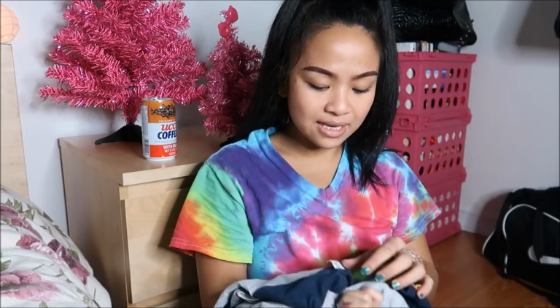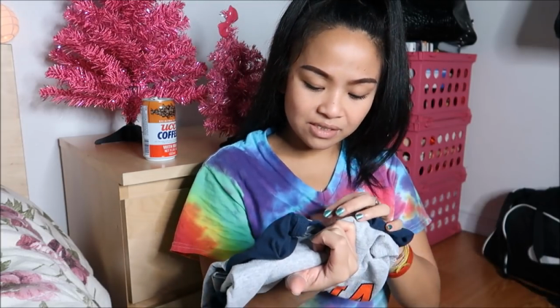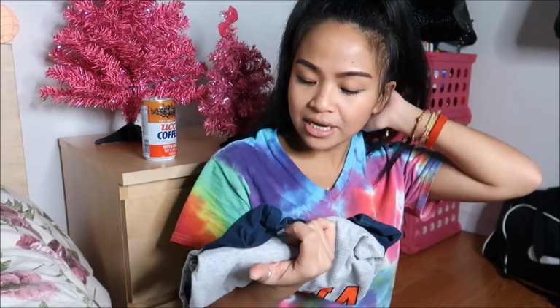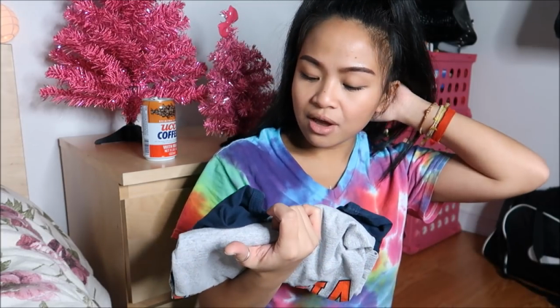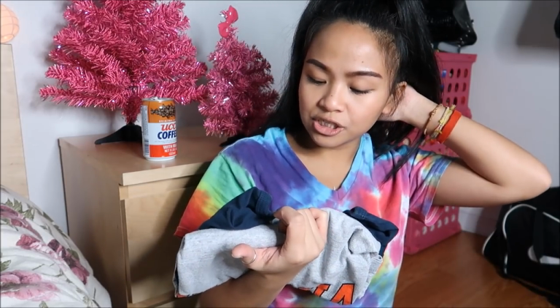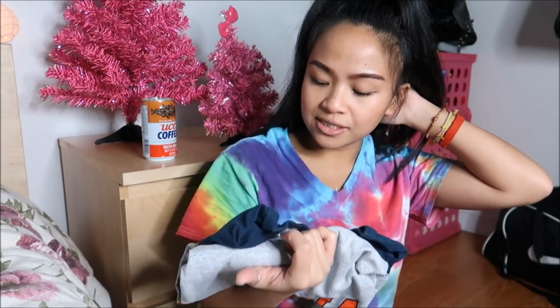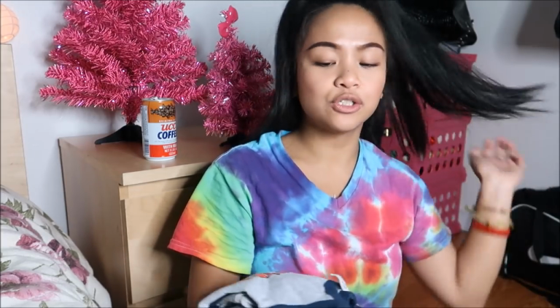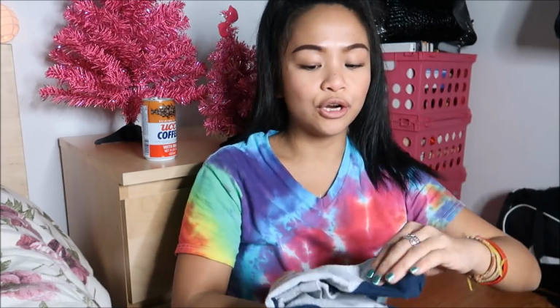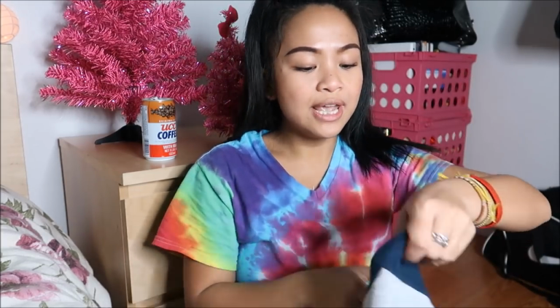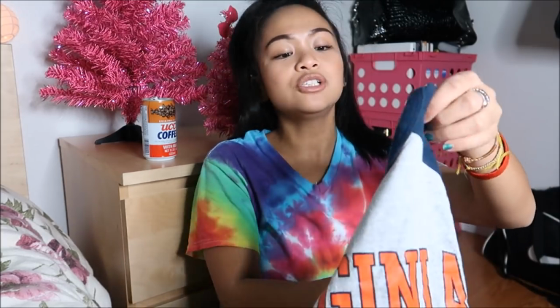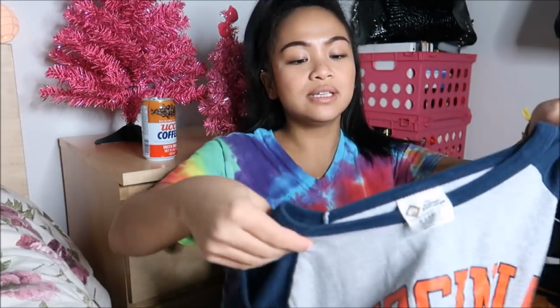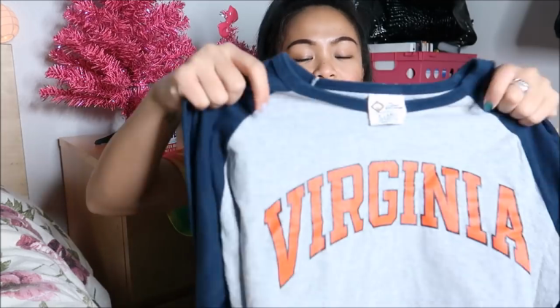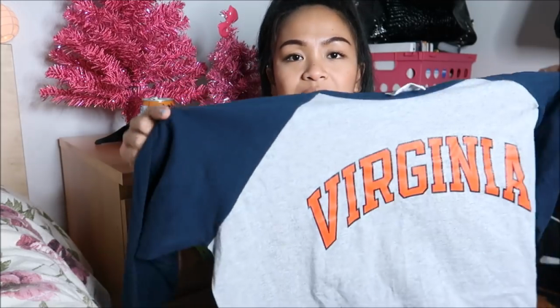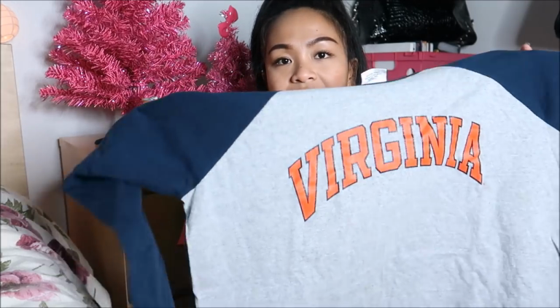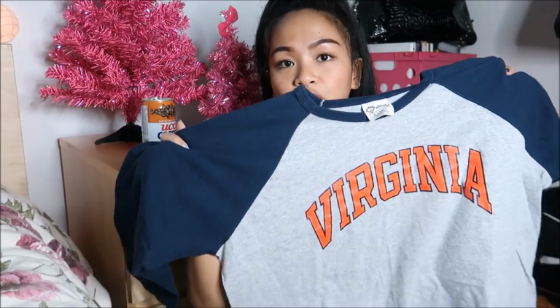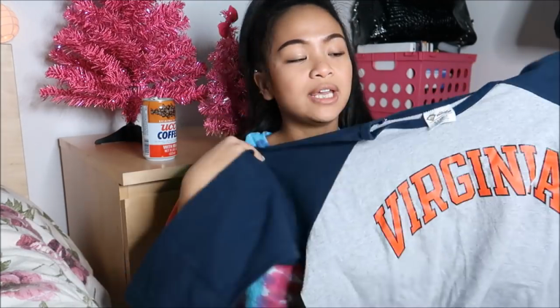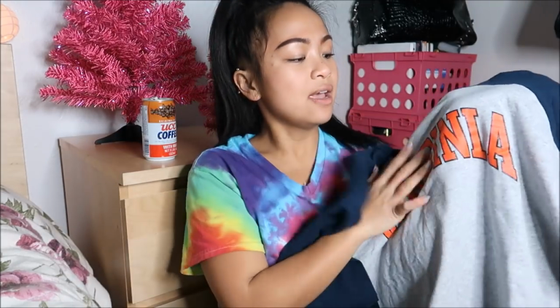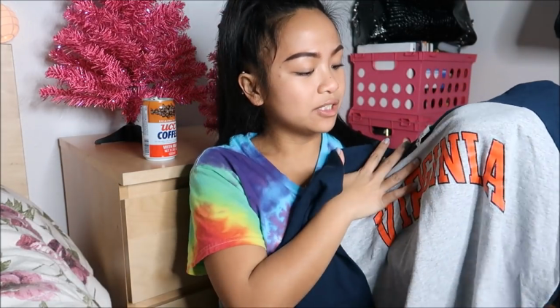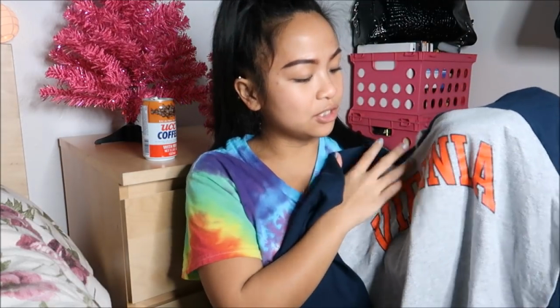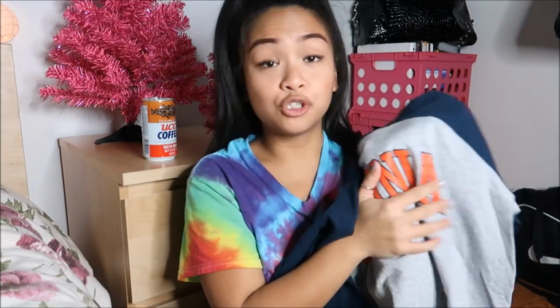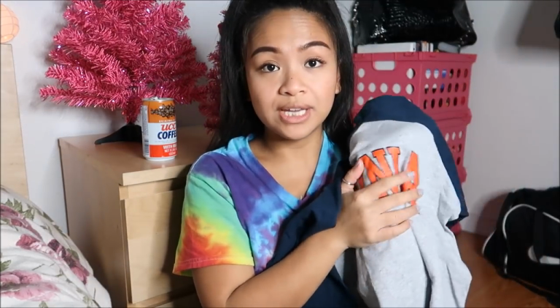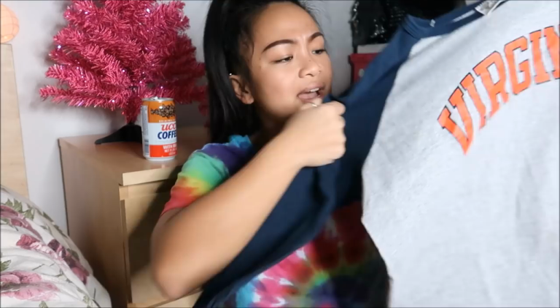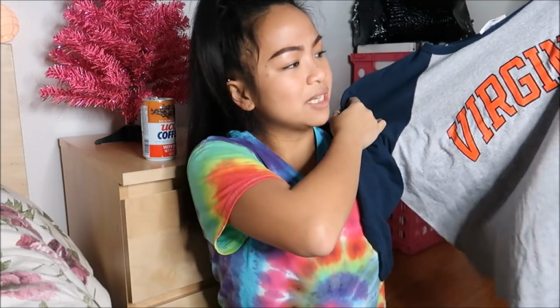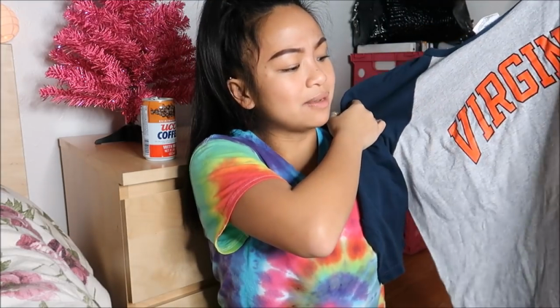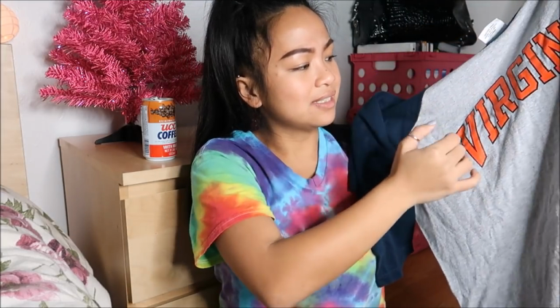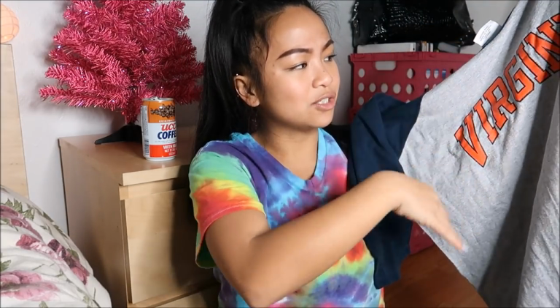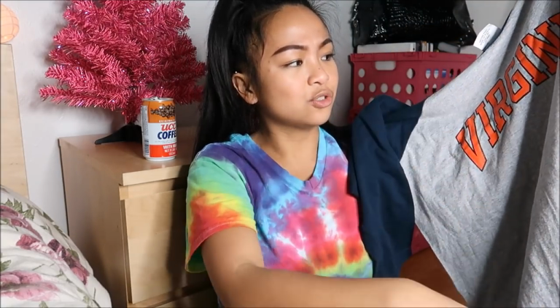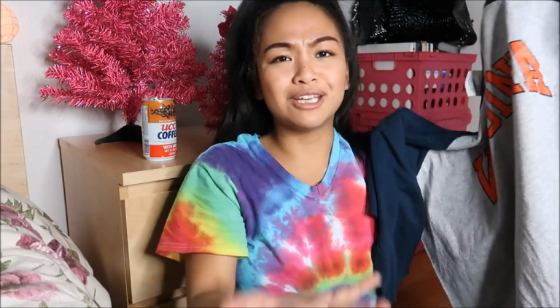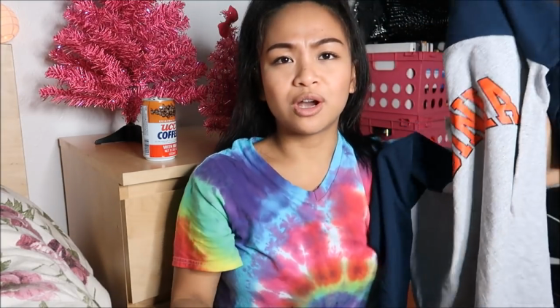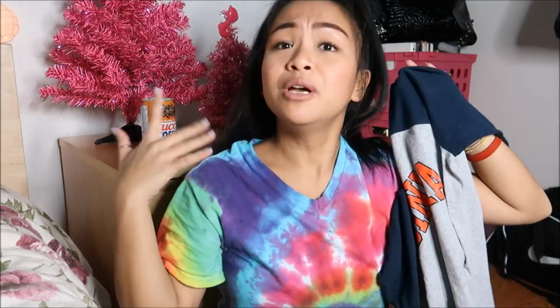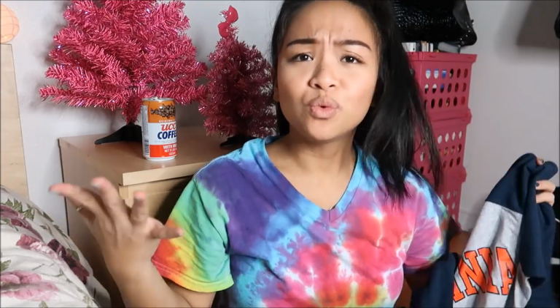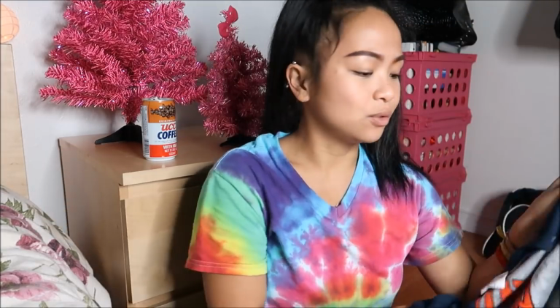The next thing I have is by the Cotton Exchange in a size extra large, and it's just a baseball type of tee that says Virginia on it. What I wanted to go ahead and do is destroy it — I like baseball type tees and I wanted to make it into a crop top, do what I do.